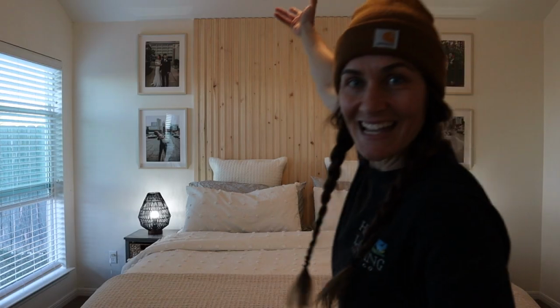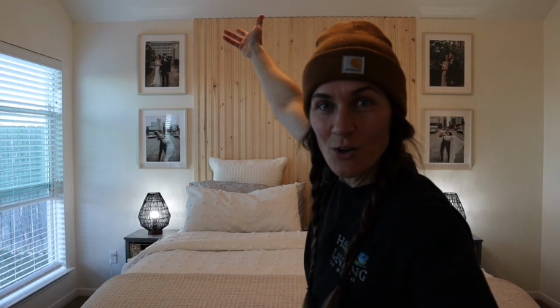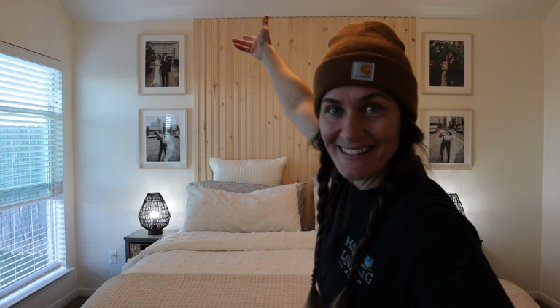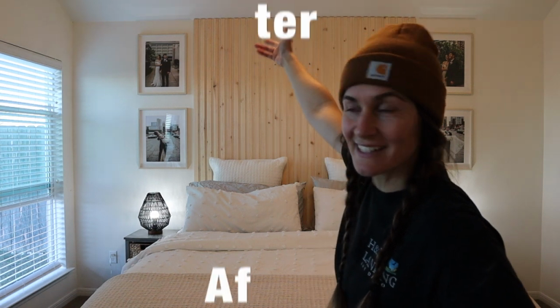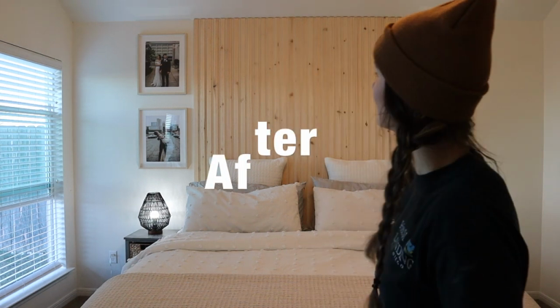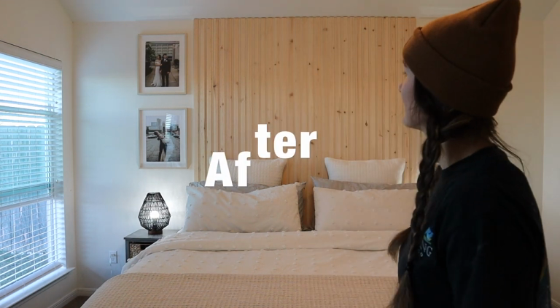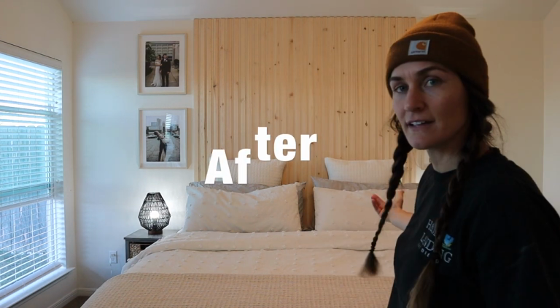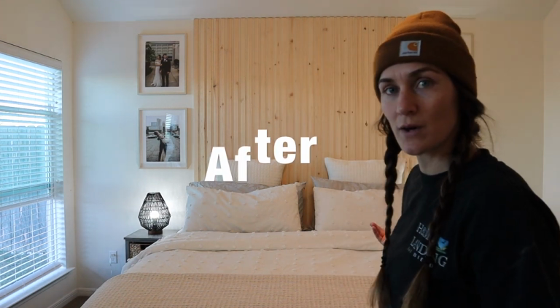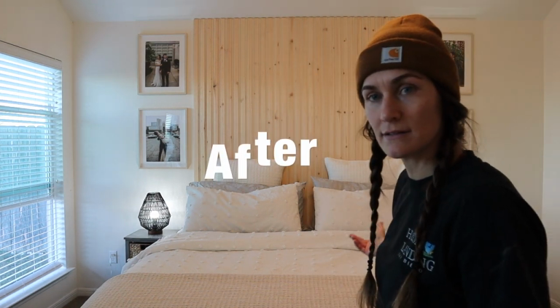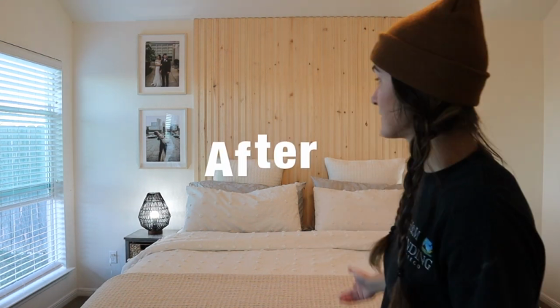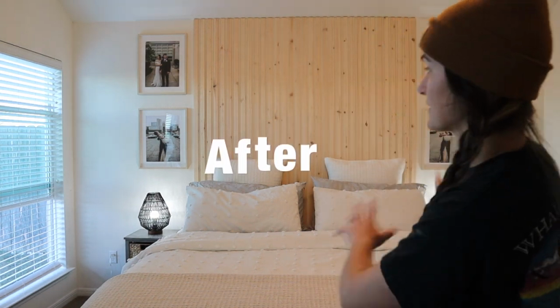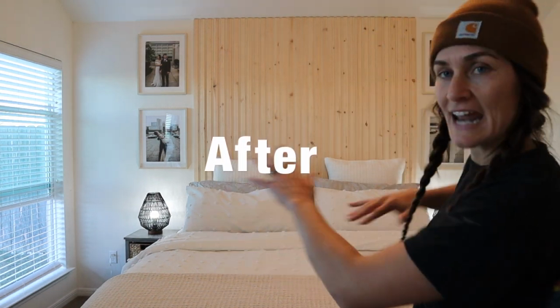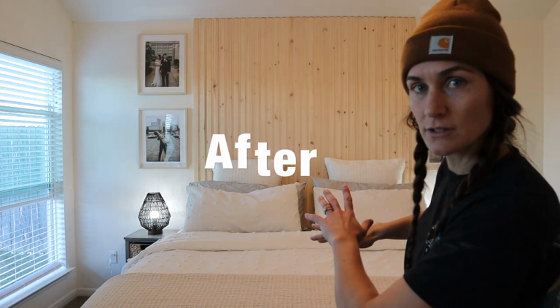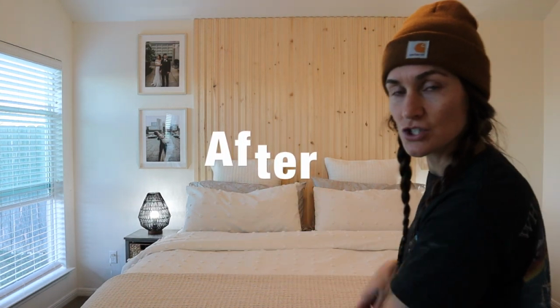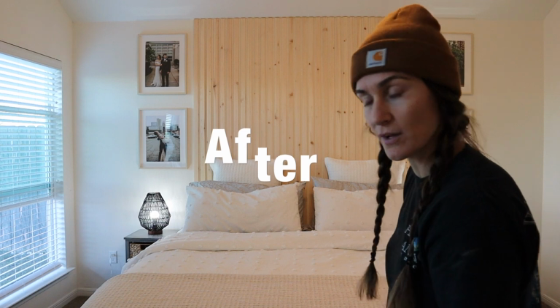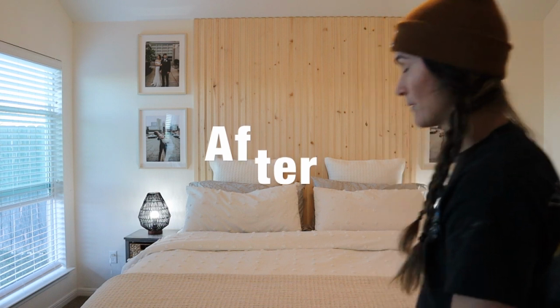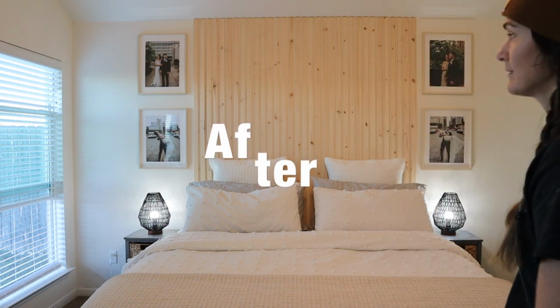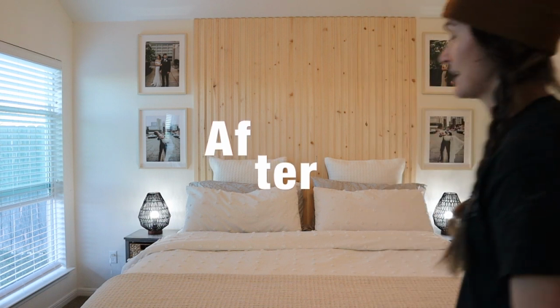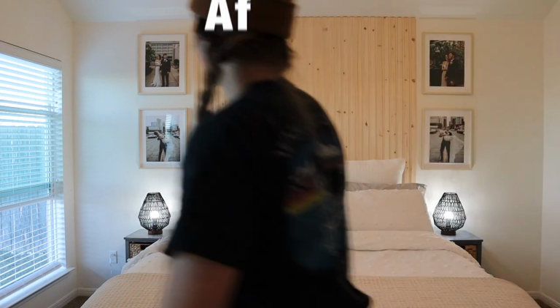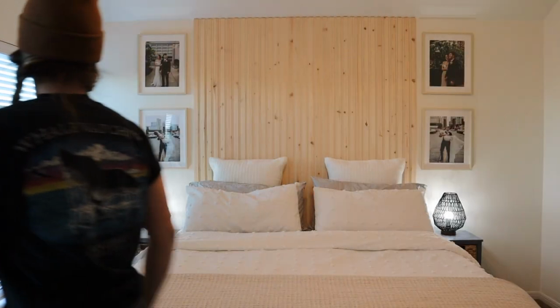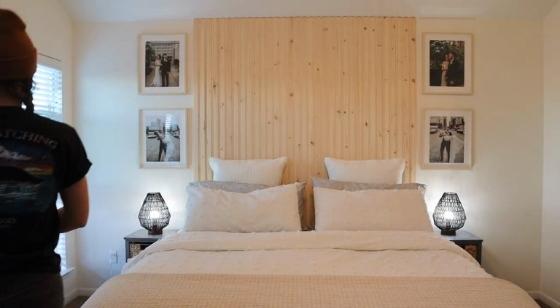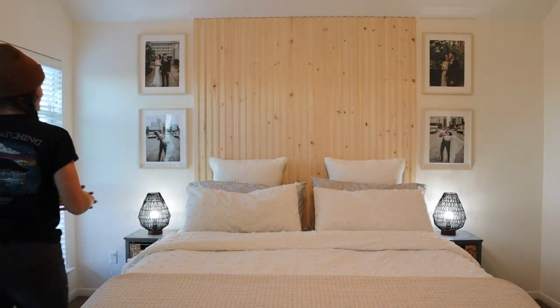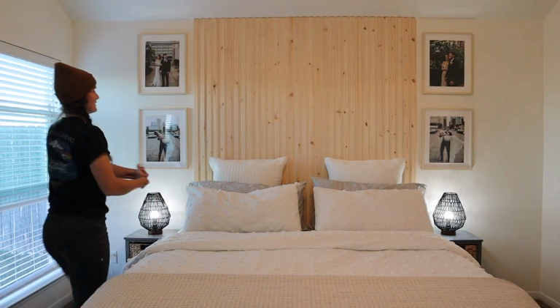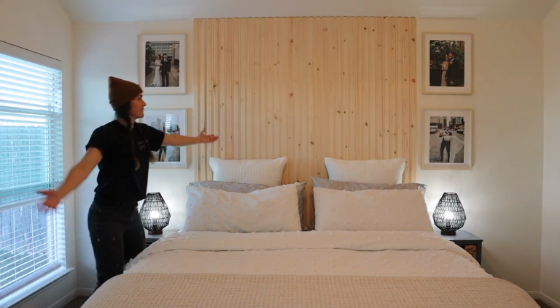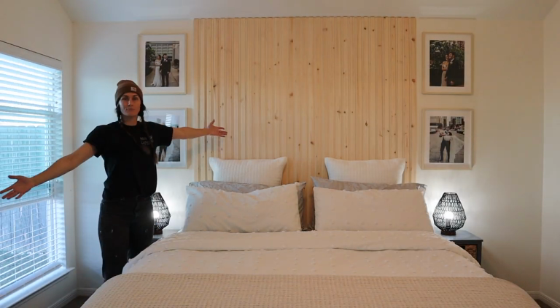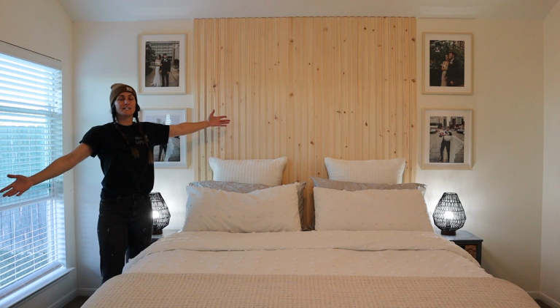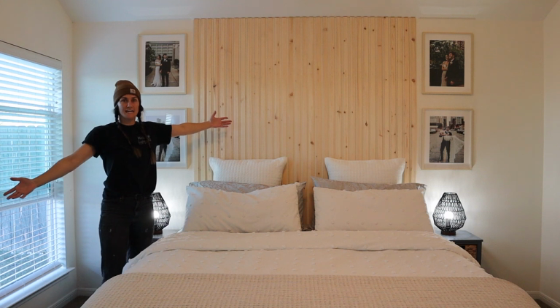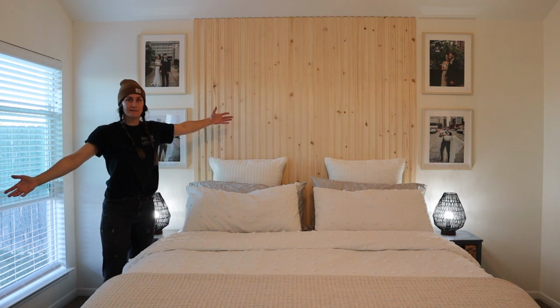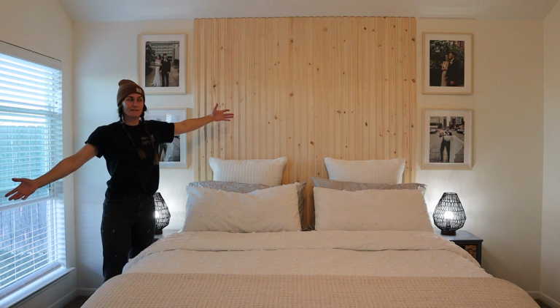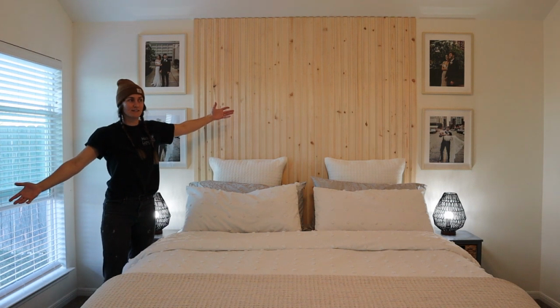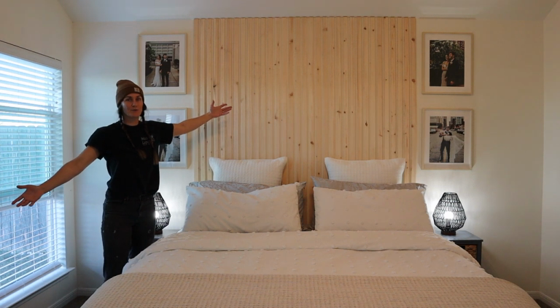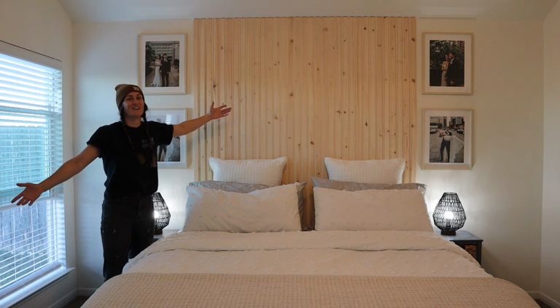That's it you guys, I think it looks great. It ties in with the natural look she was going for, and we did it in a day plus a couple of hours yesterday.